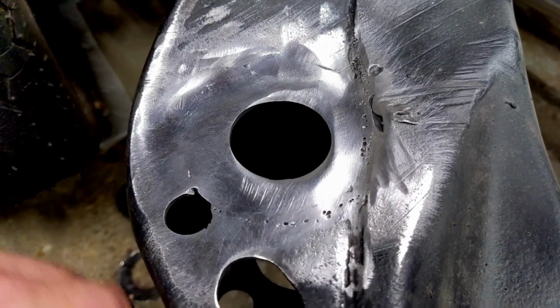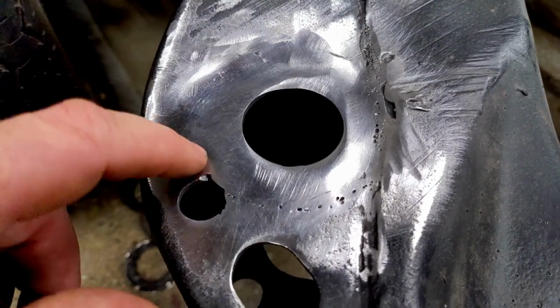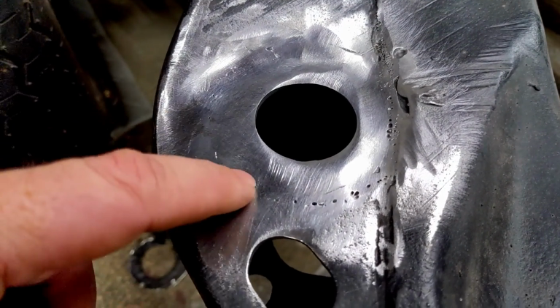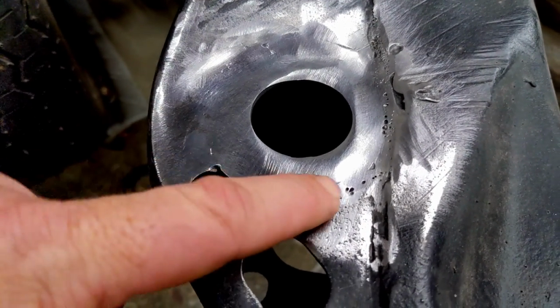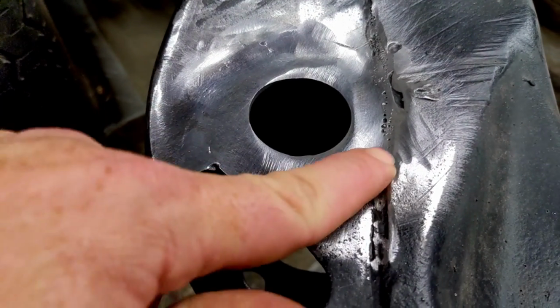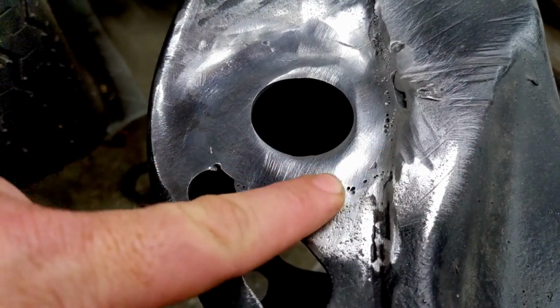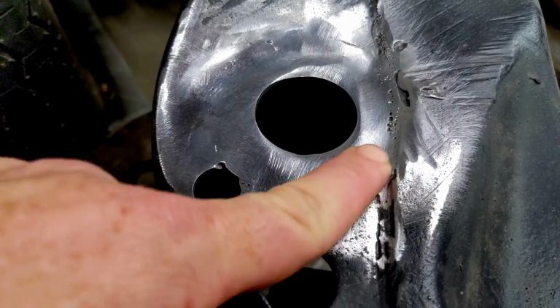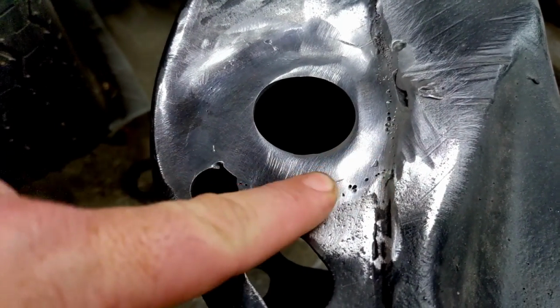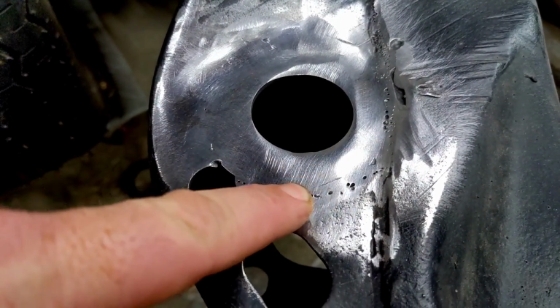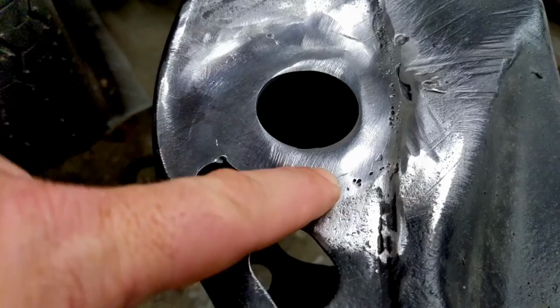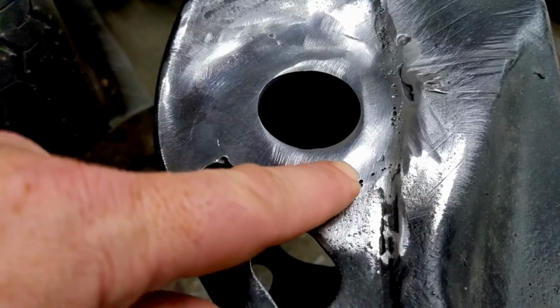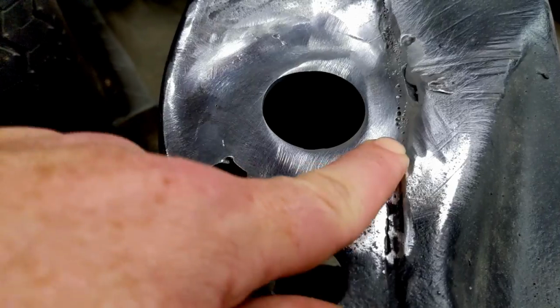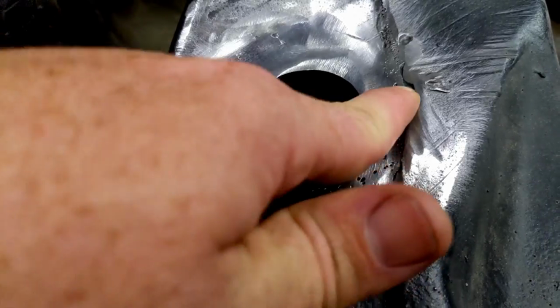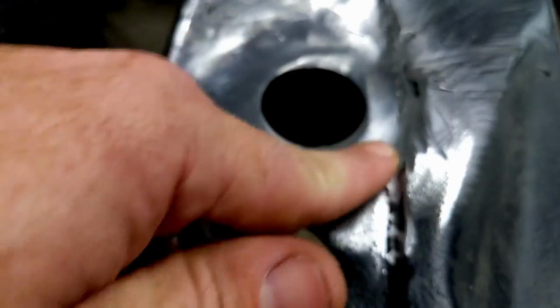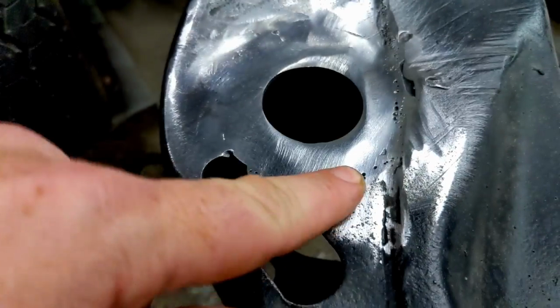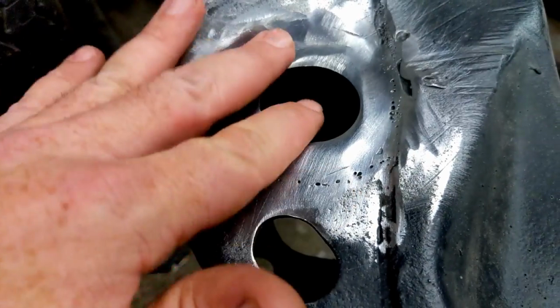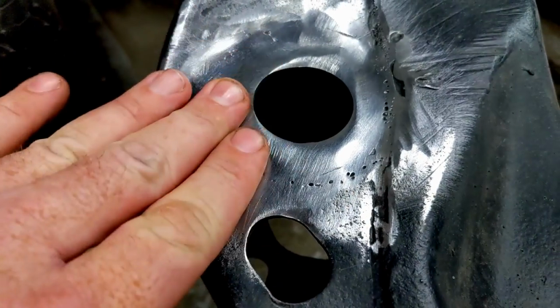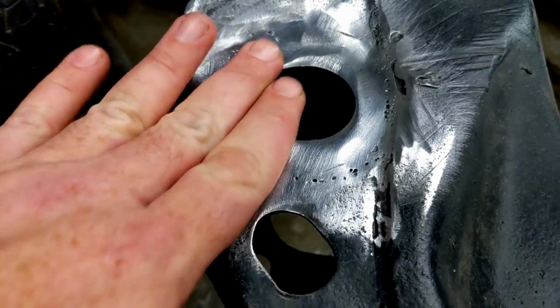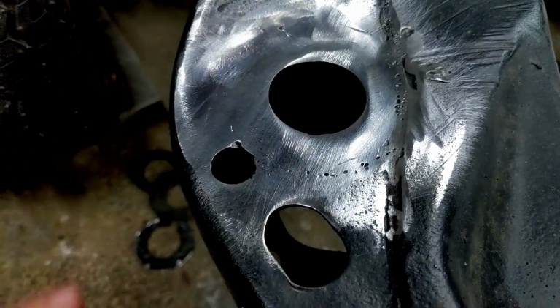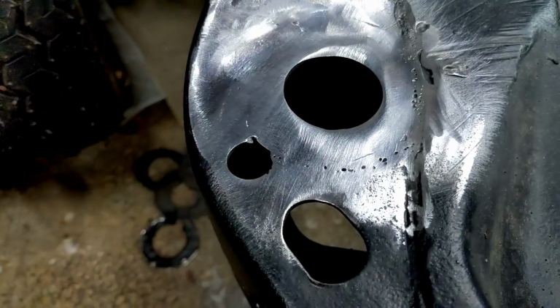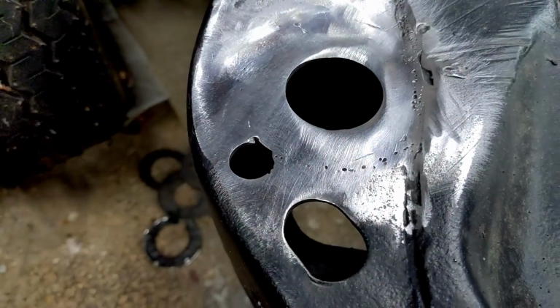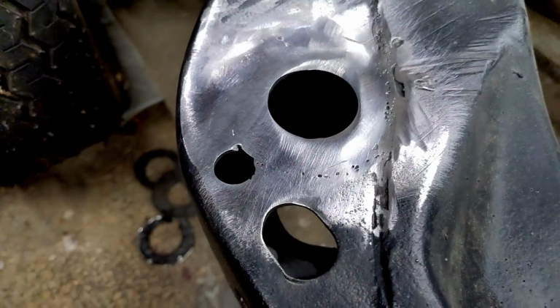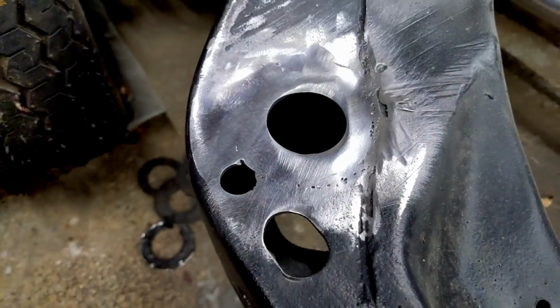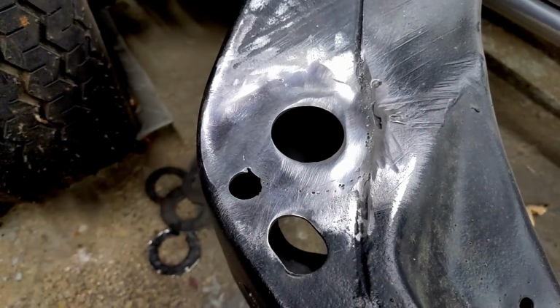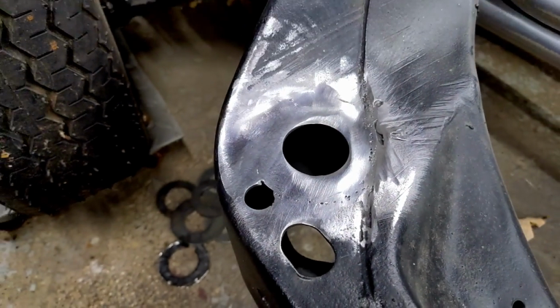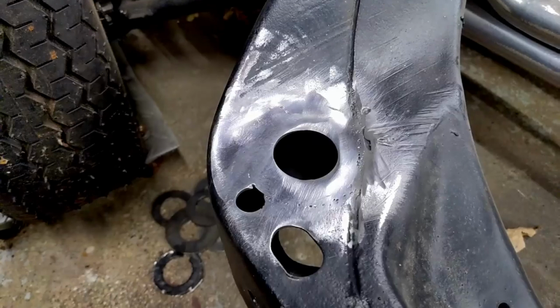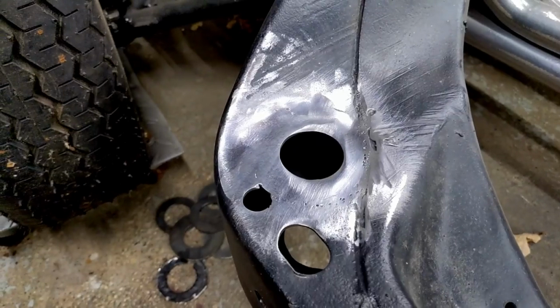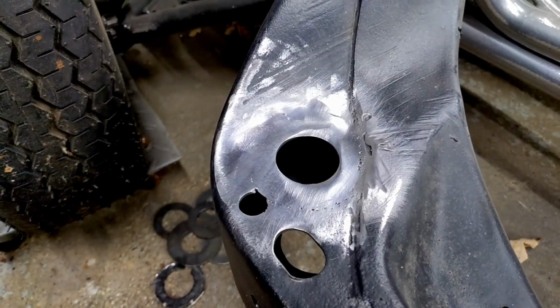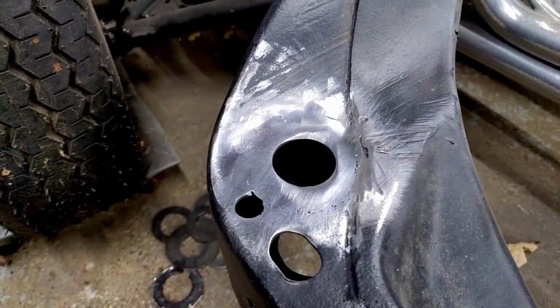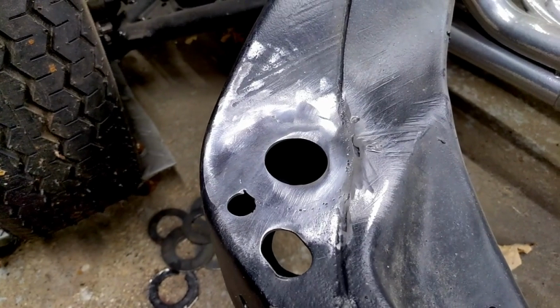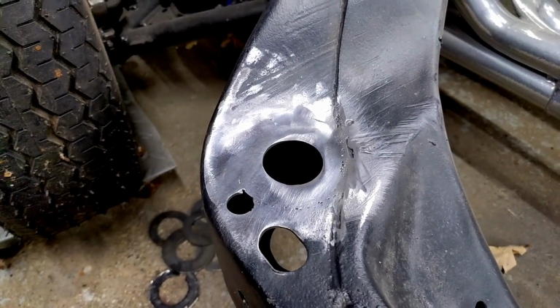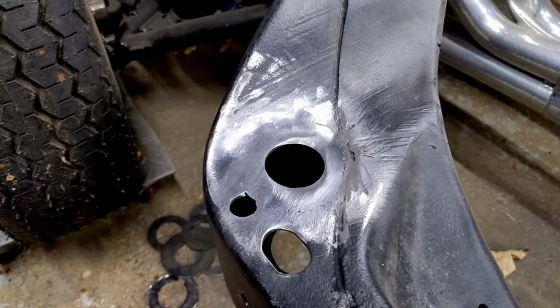It was pretty tight. I don't really have an explanation for it, but I don't think I can fix it, and I don't necessarily think it needs to be fixed. I think it's going to be just fine, and then we're going to move on to the next side.